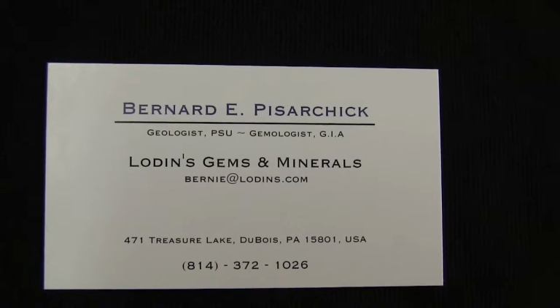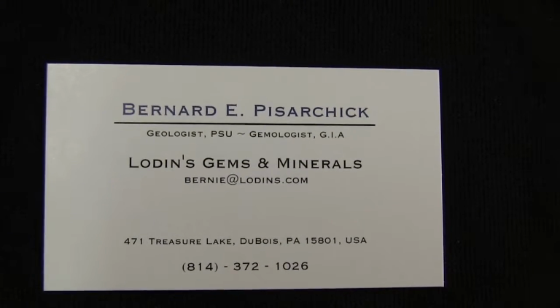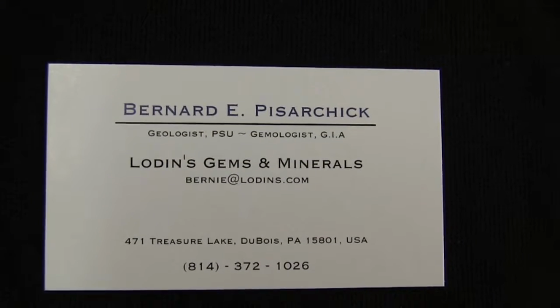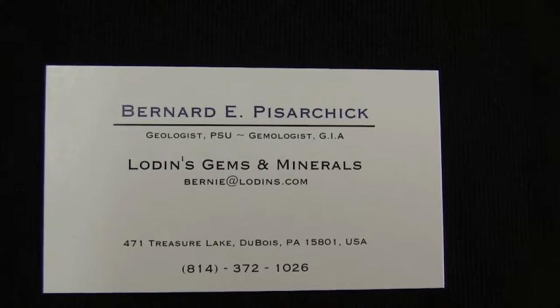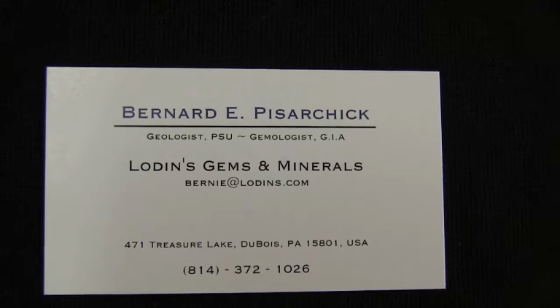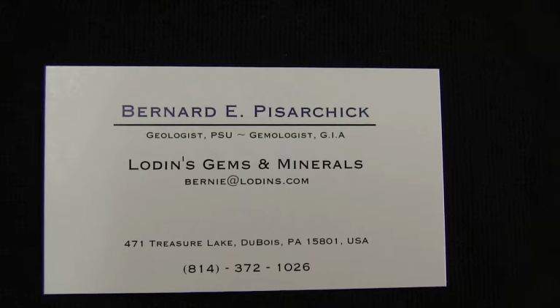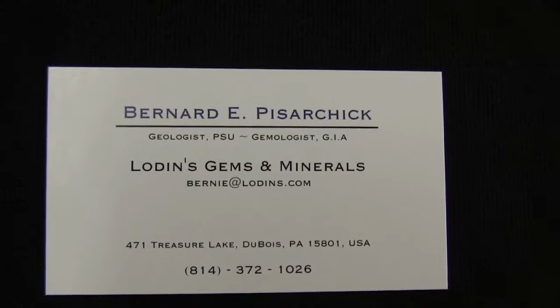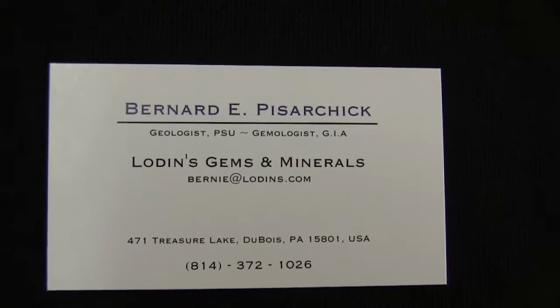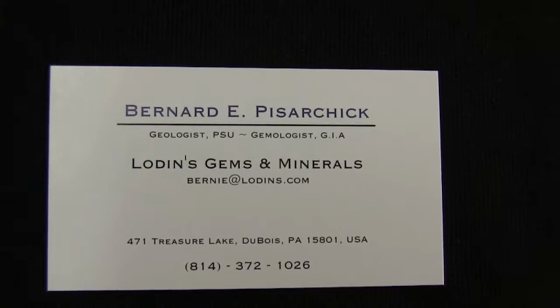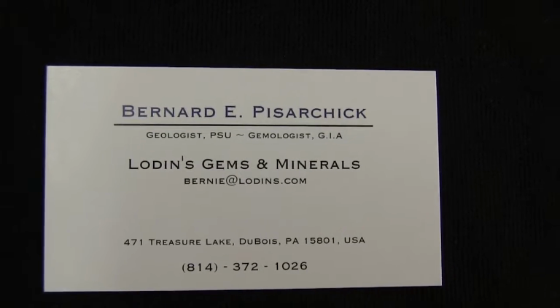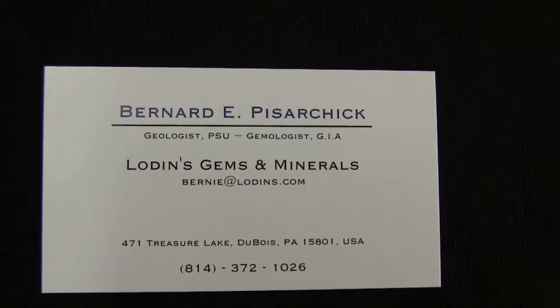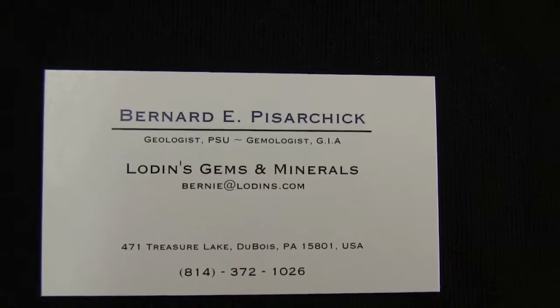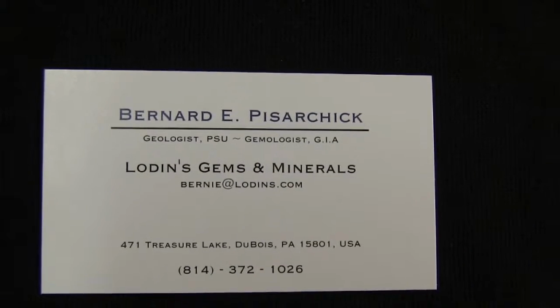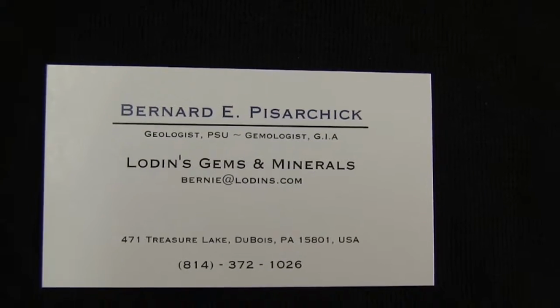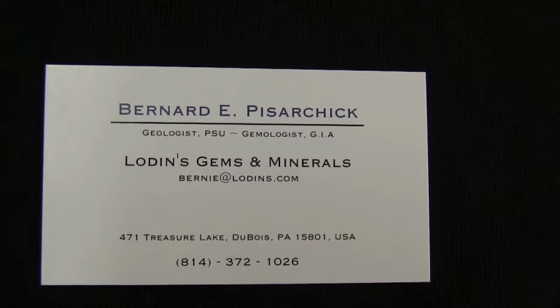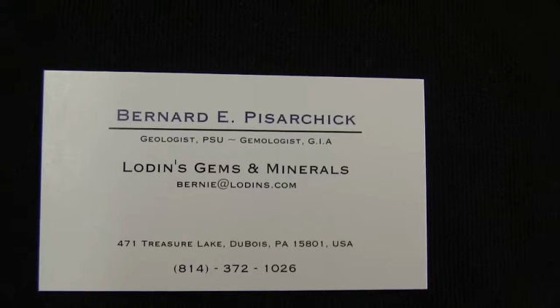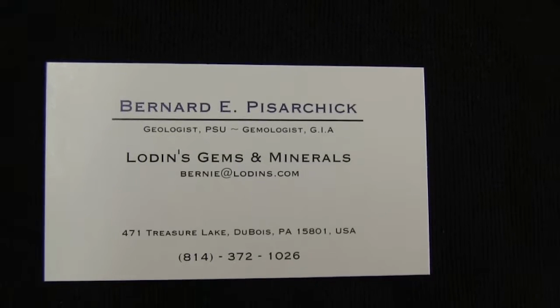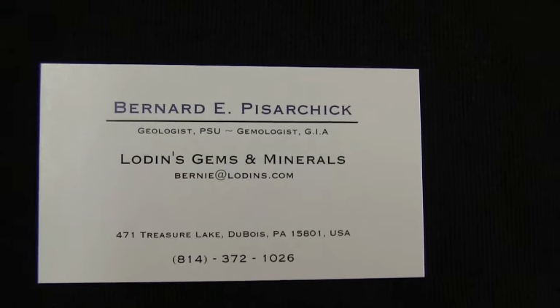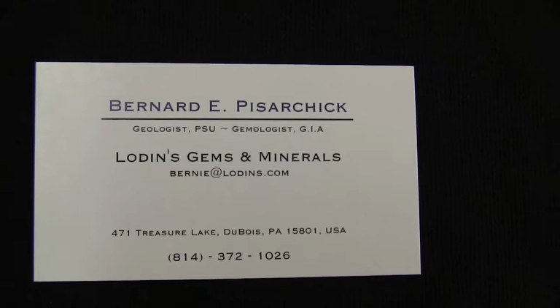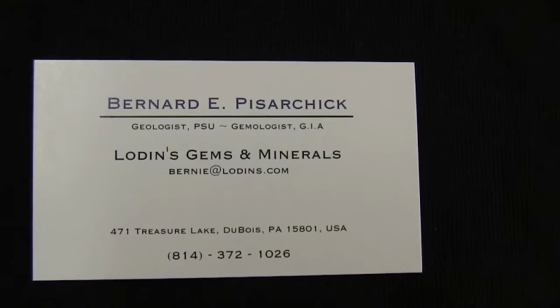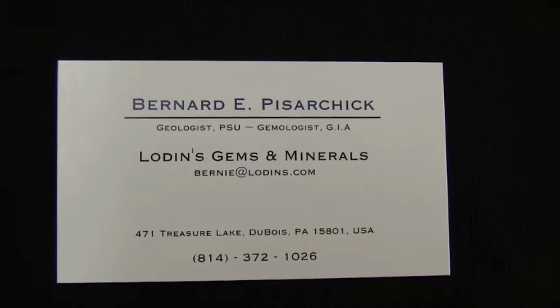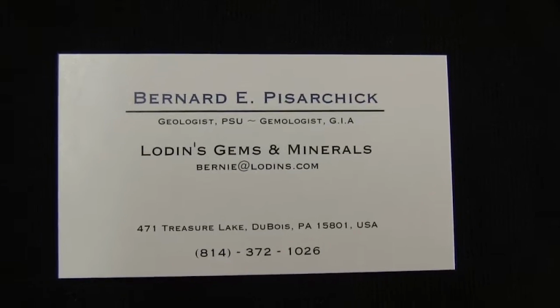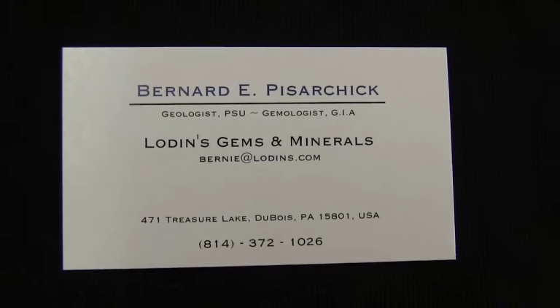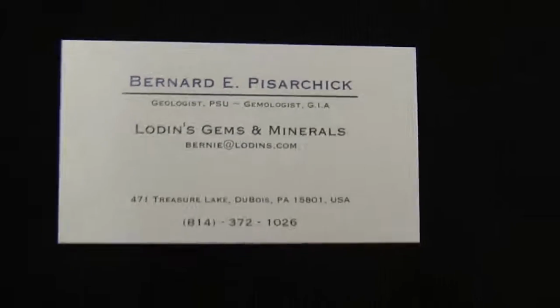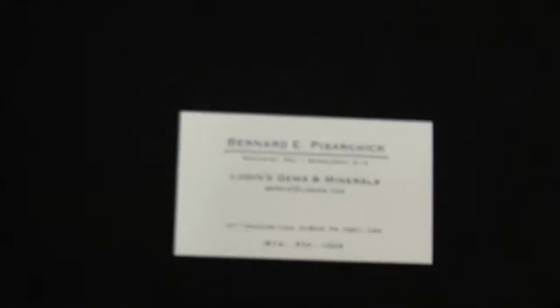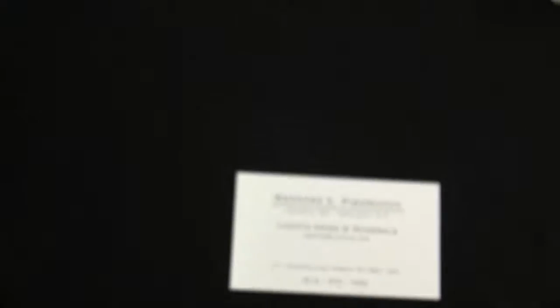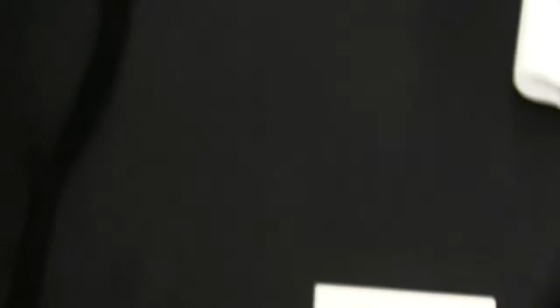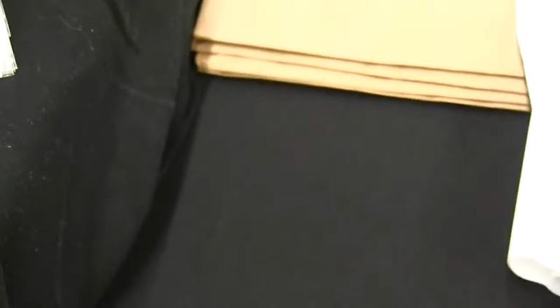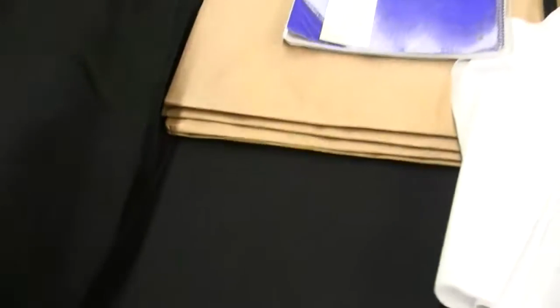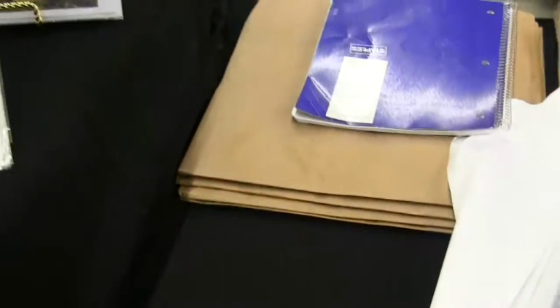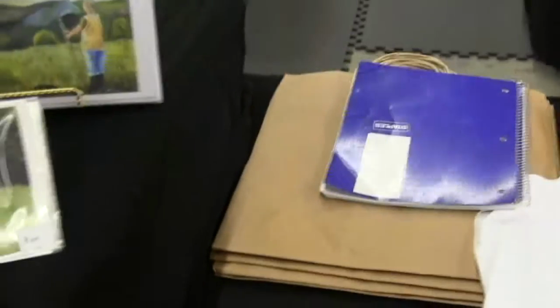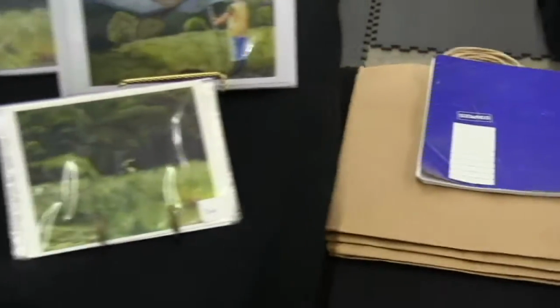Hello, this is Bernie Pazarczyk here at the Gemstreet USA show in Berea, Ohio, and it's the 28th of September 2018. This is a quick look at our booth today.